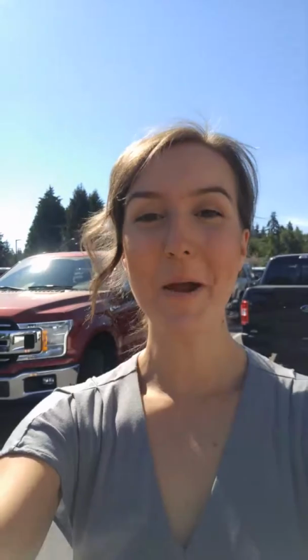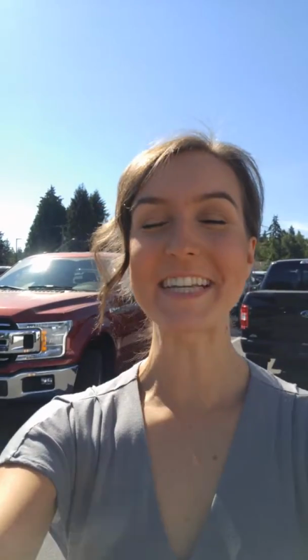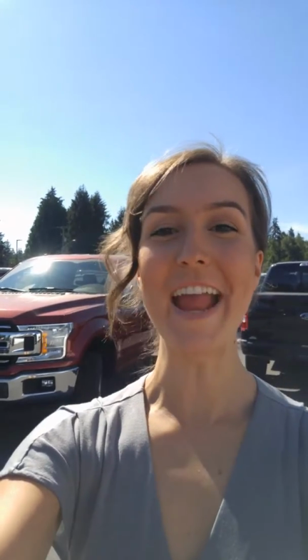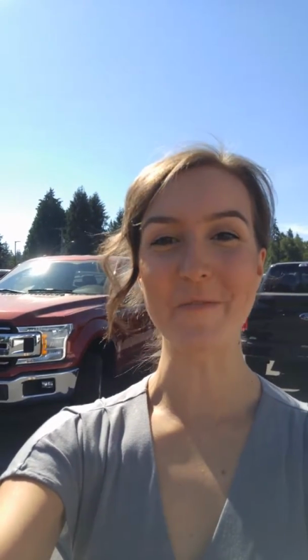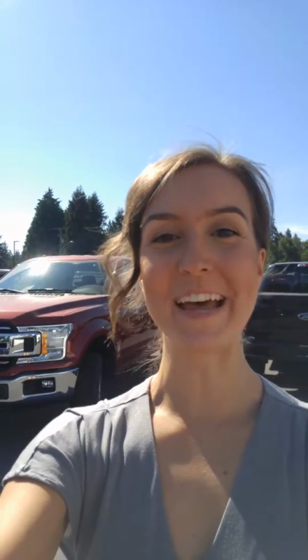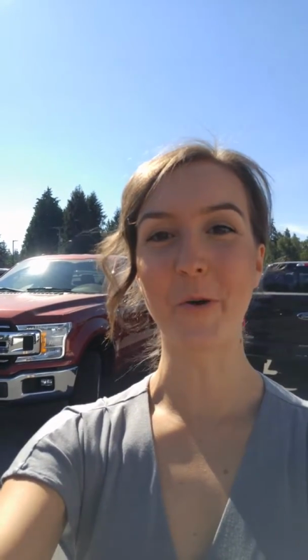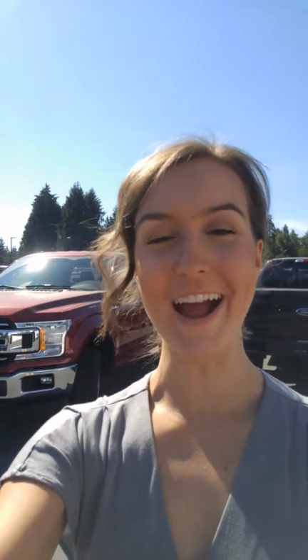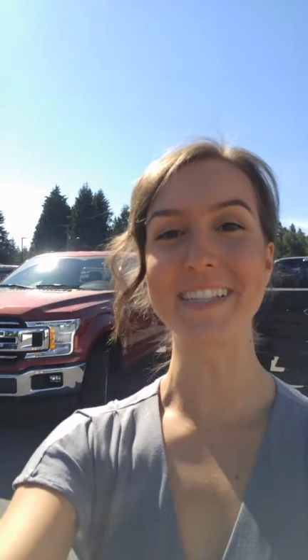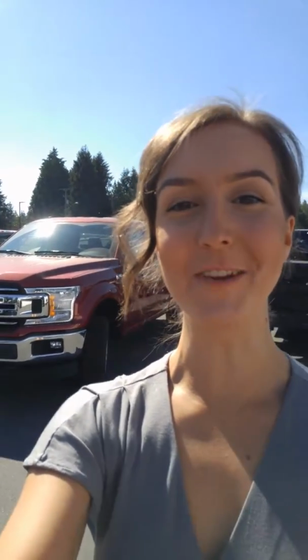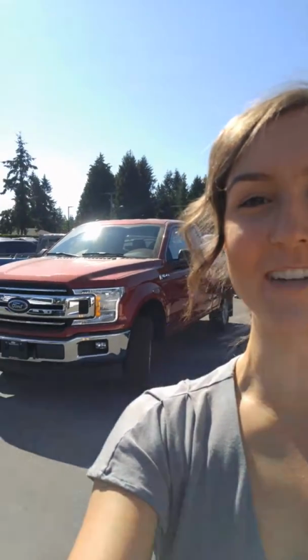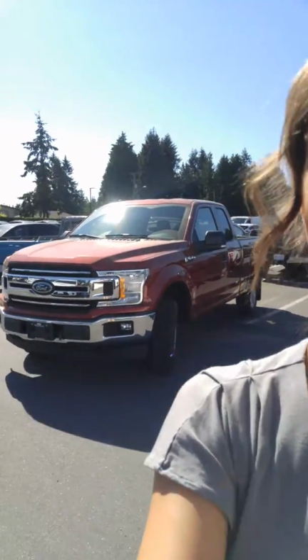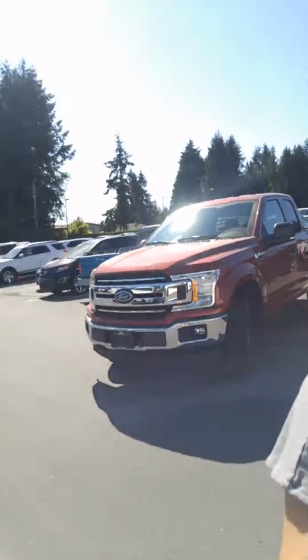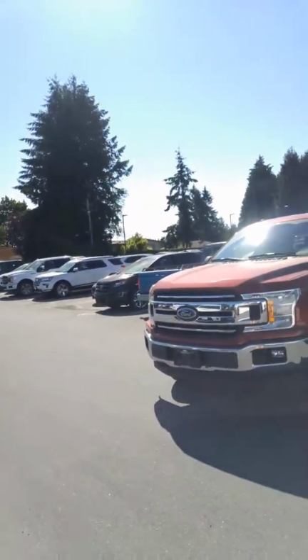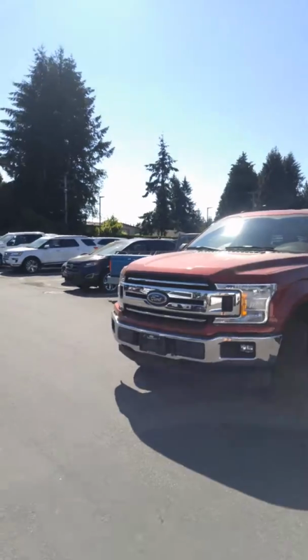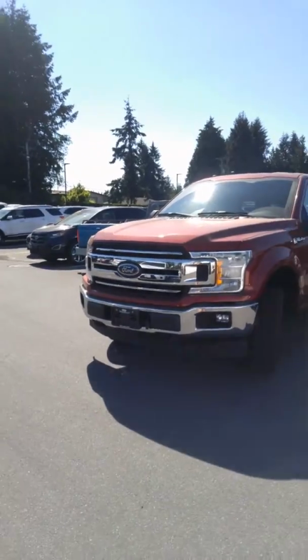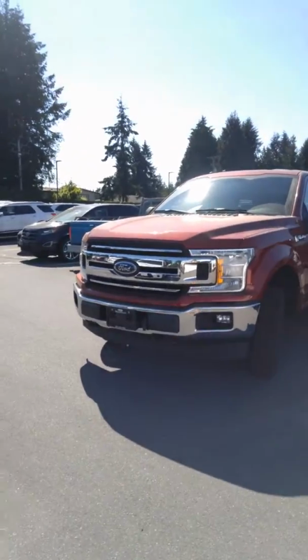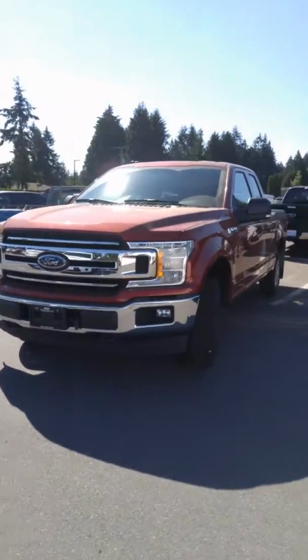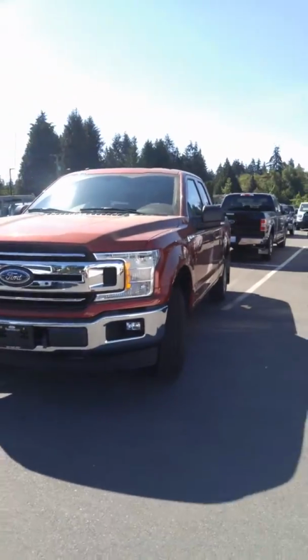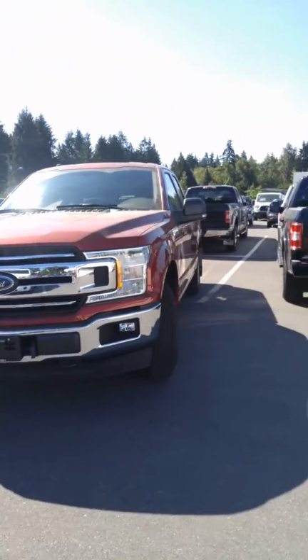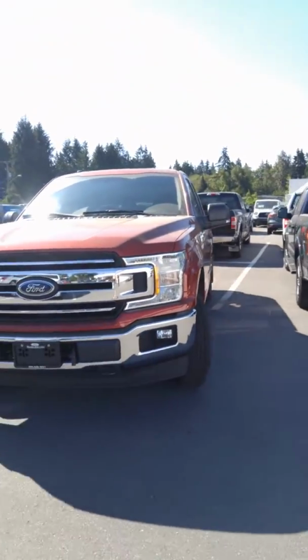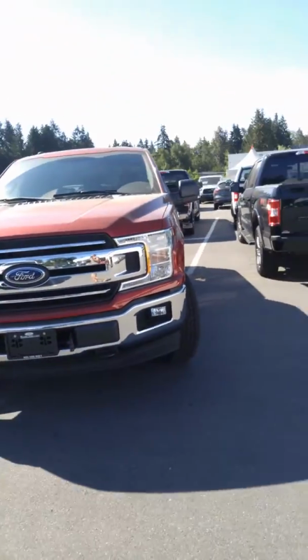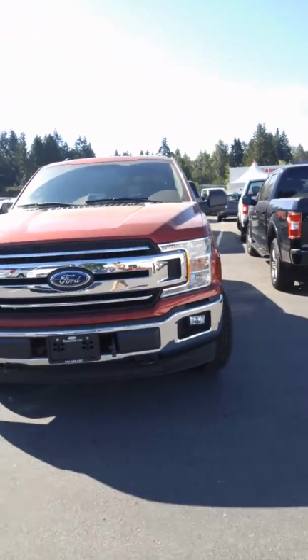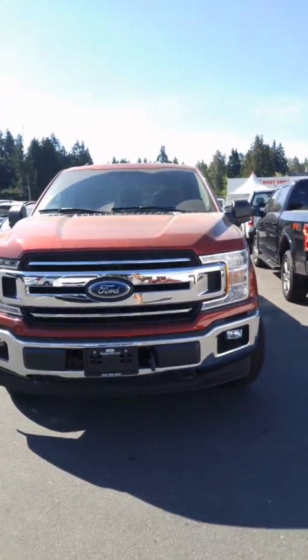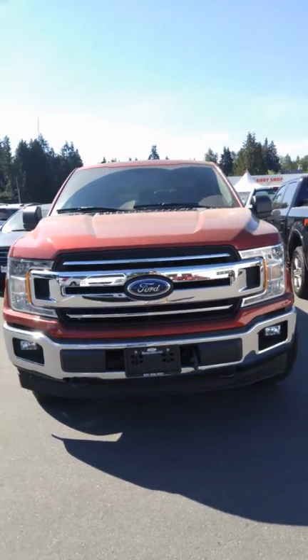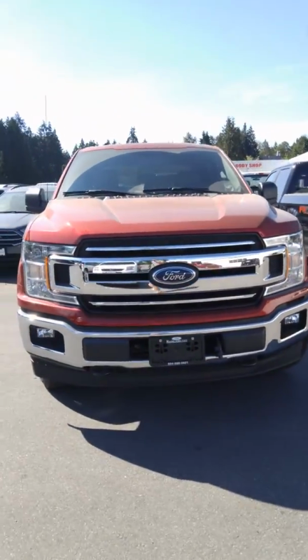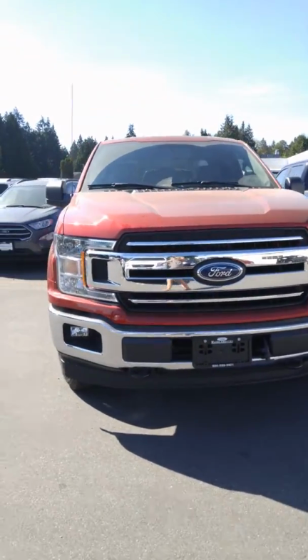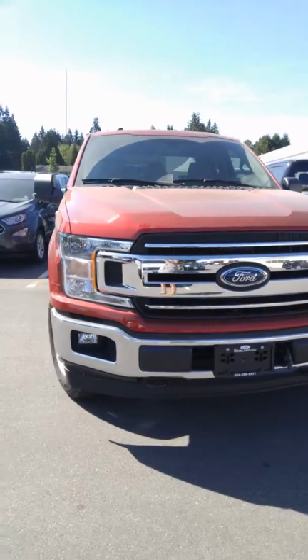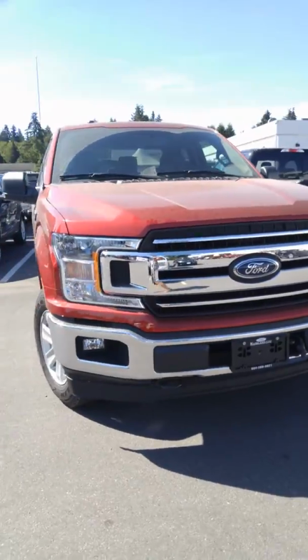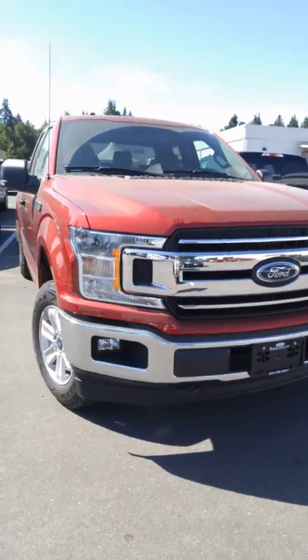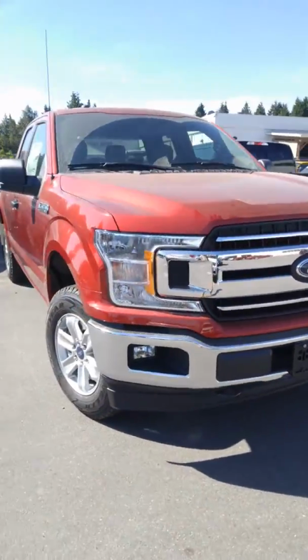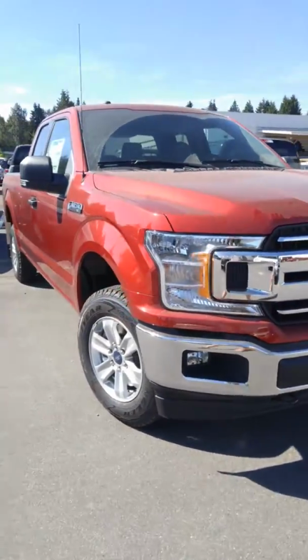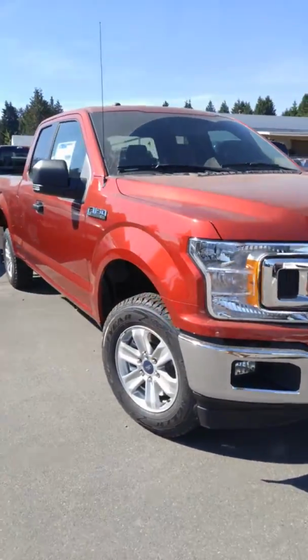Hi Robert, it's Ariane here from Mainland Ford. I just wanted to thank you for contacting us in regards to your trade appraisal — we would love to purchase that from you, and I wanted to do a little video for you on the truck that you selected.